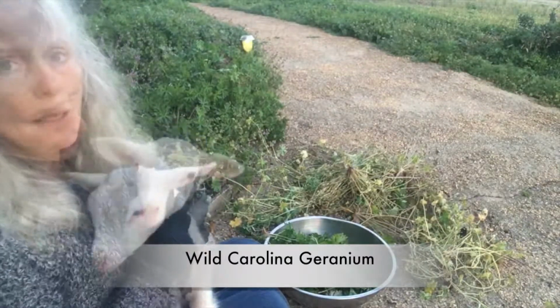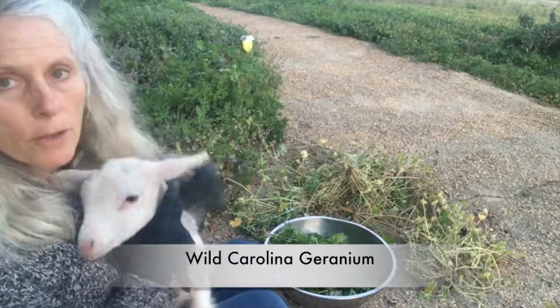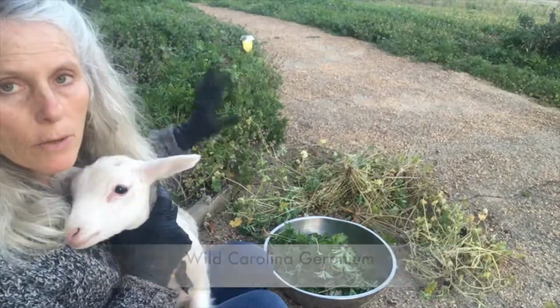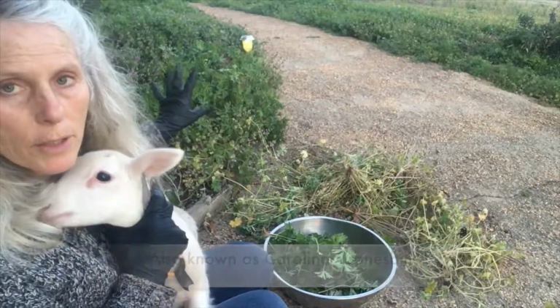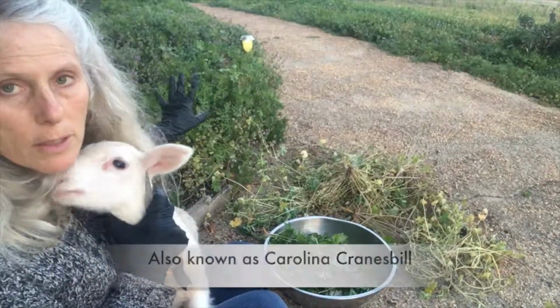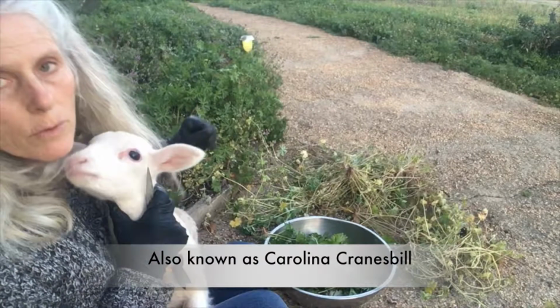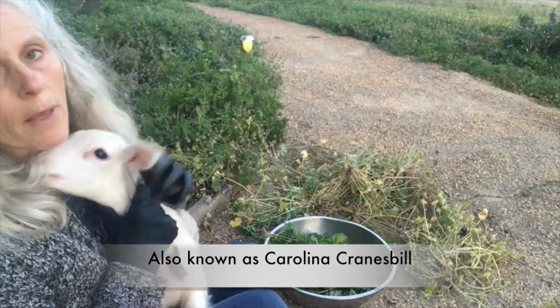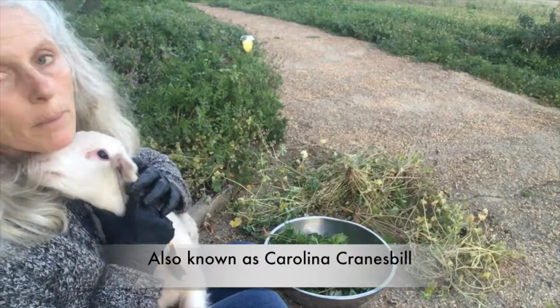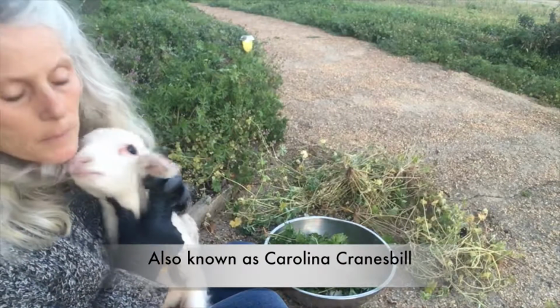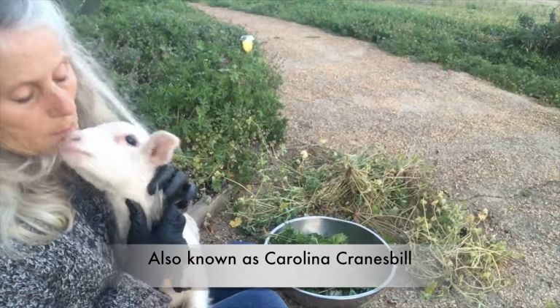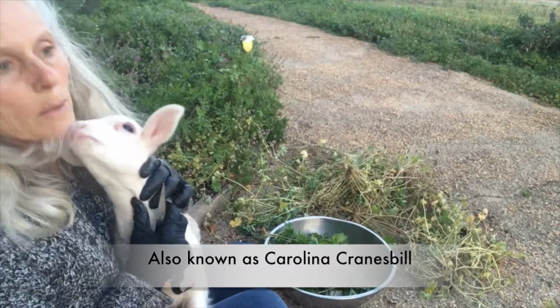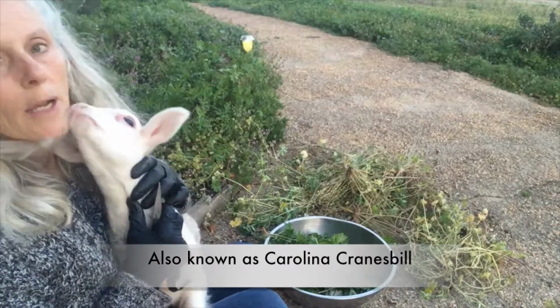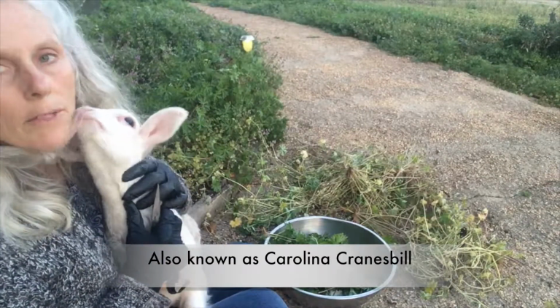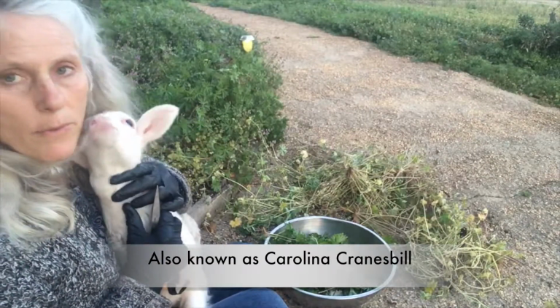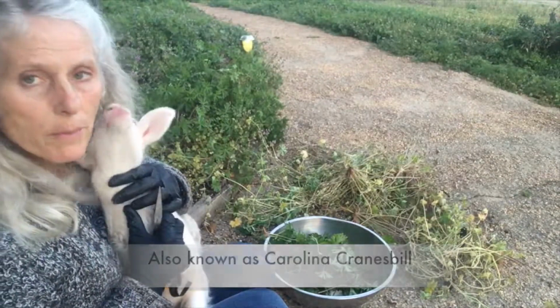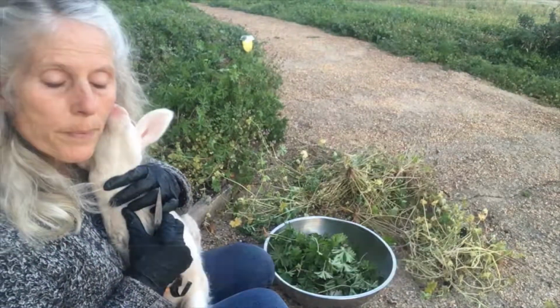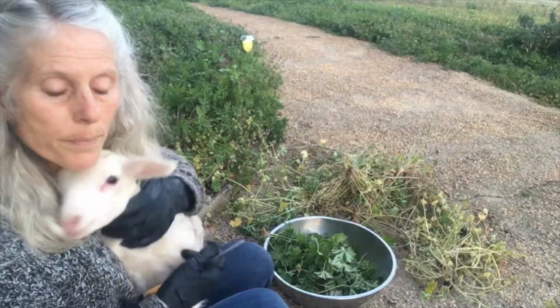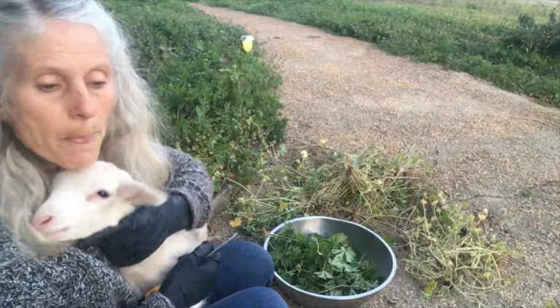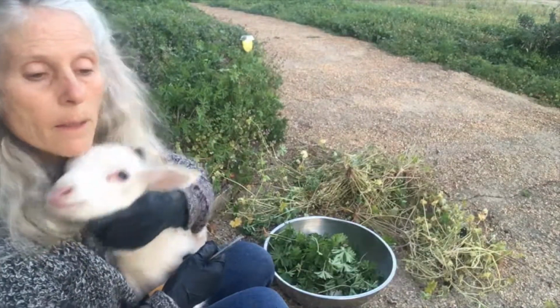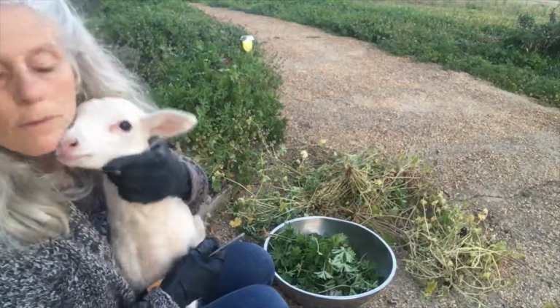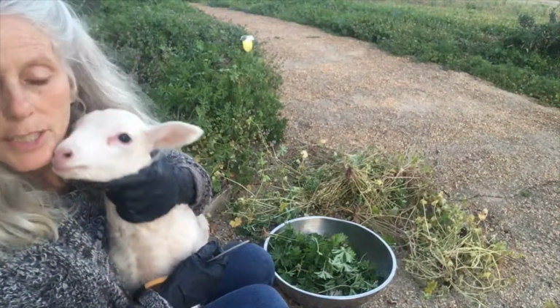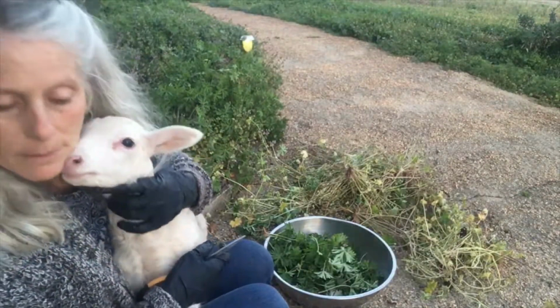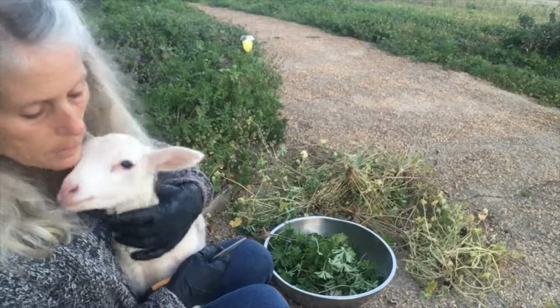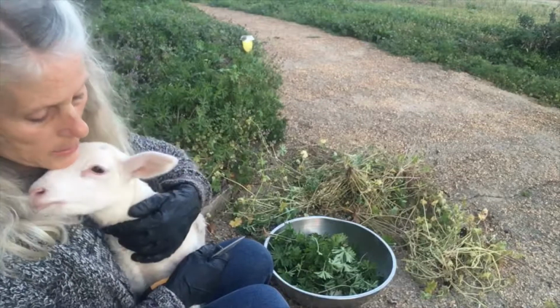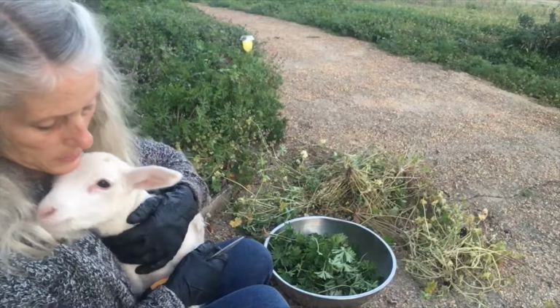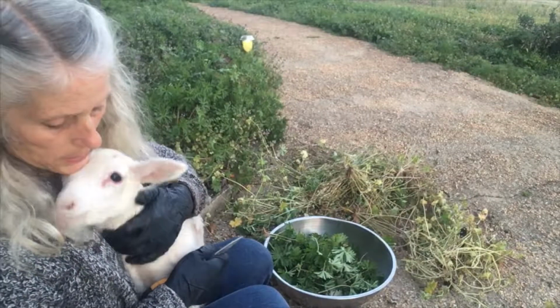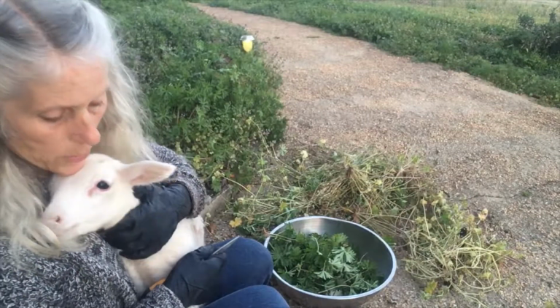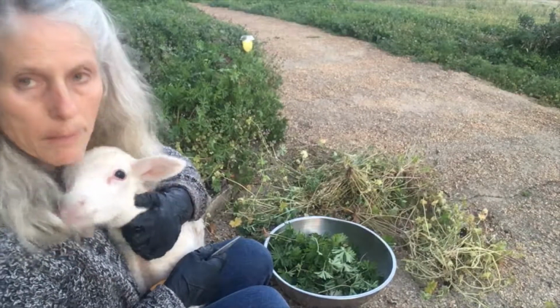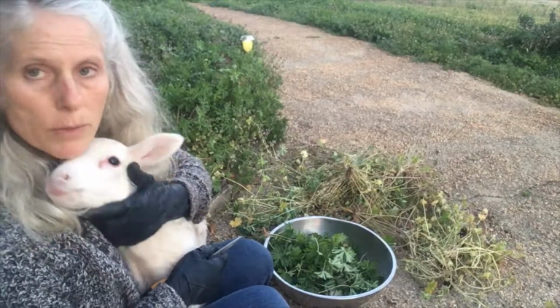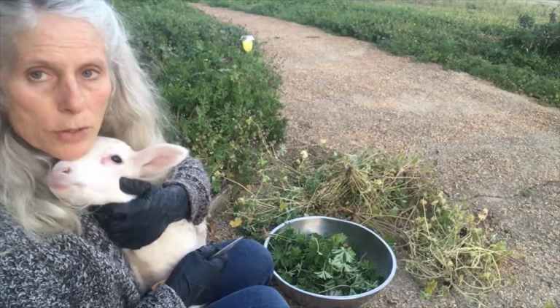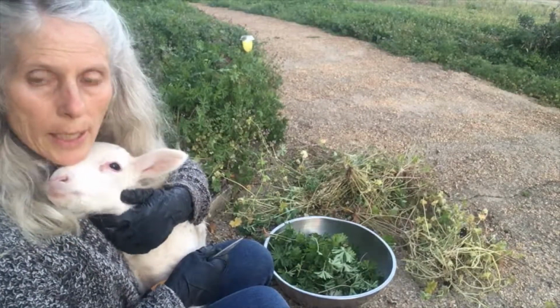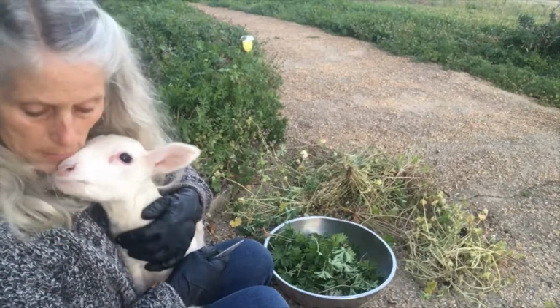My garden over here is covered with them, so I'm going to harvest some of them for tea and medicinal purposes here, because I've been researching that a little bit.